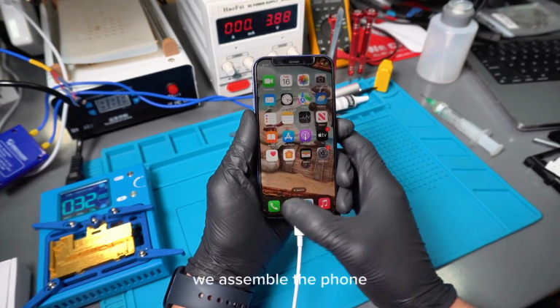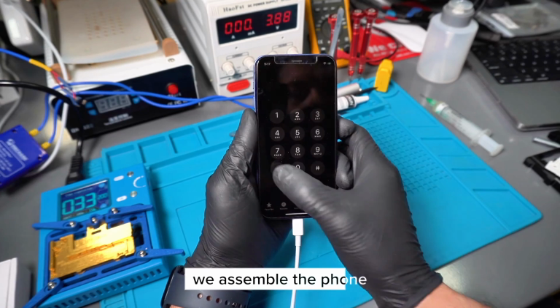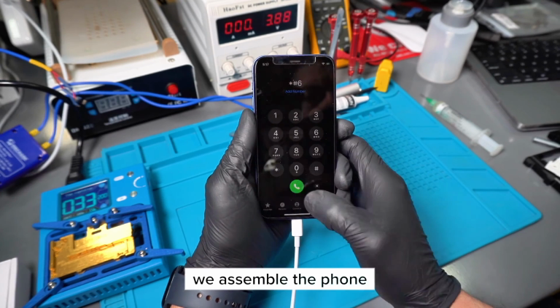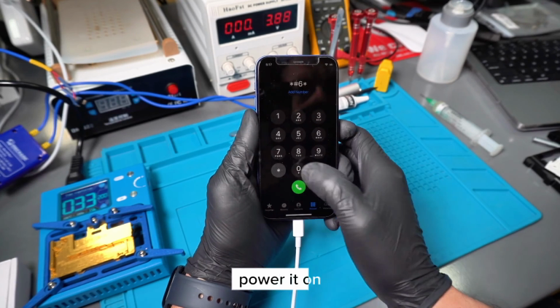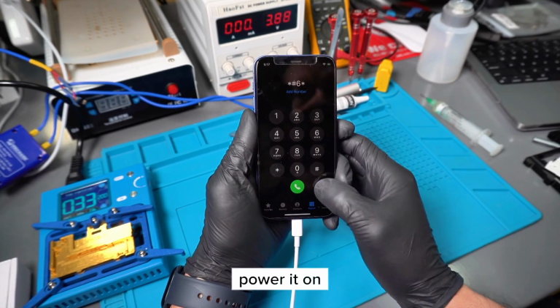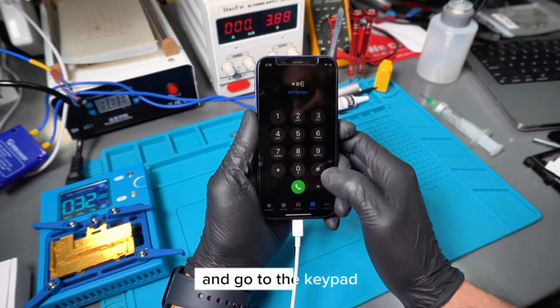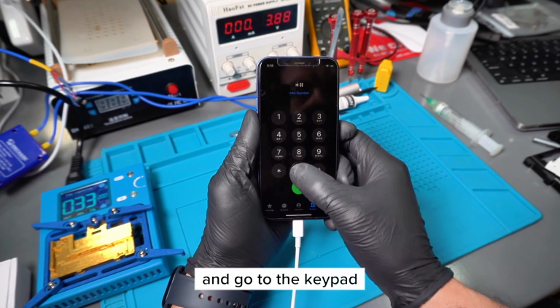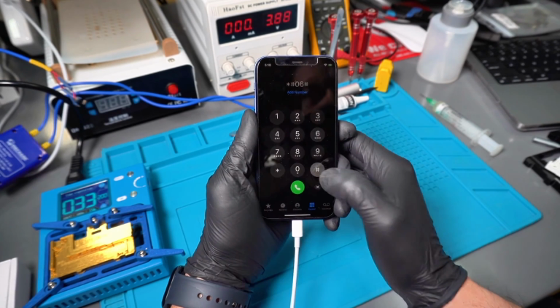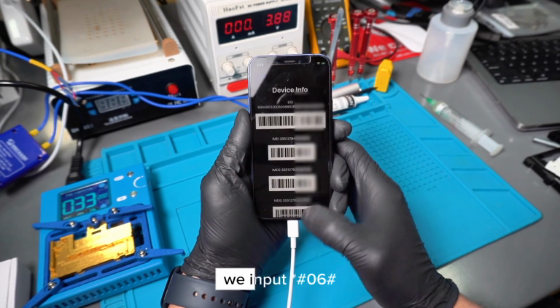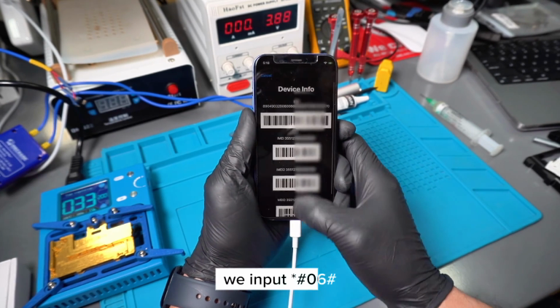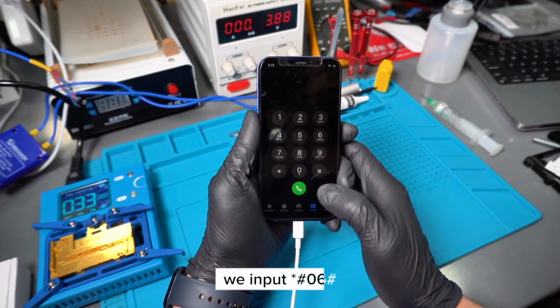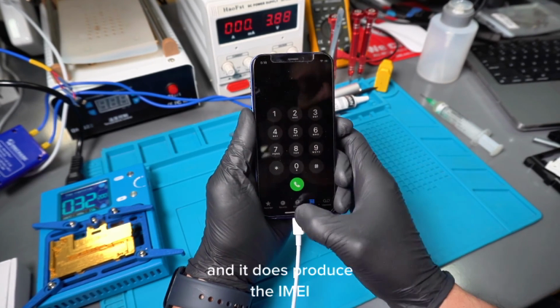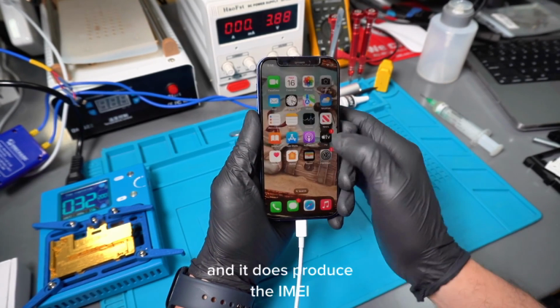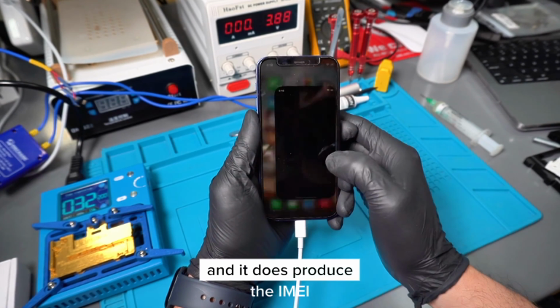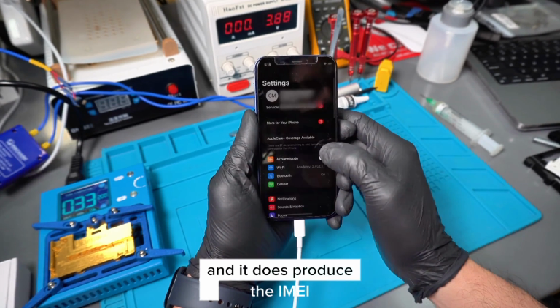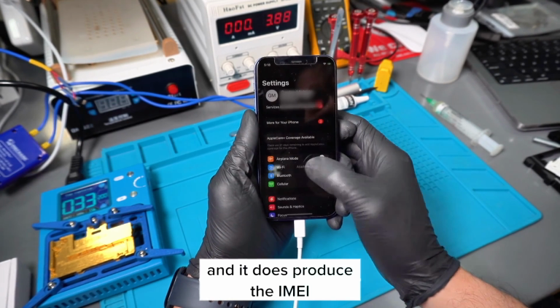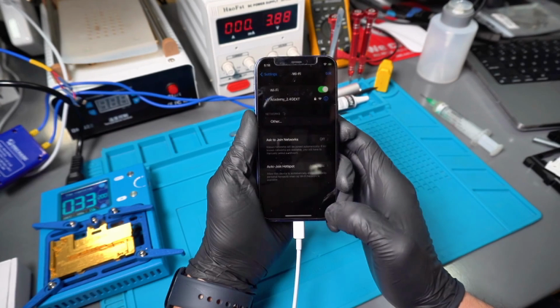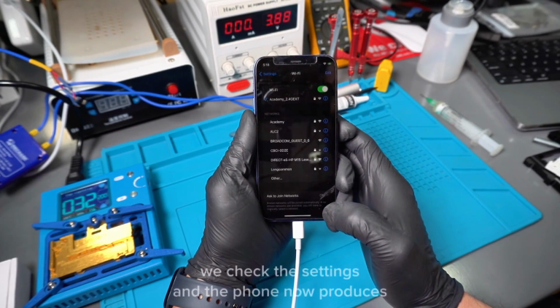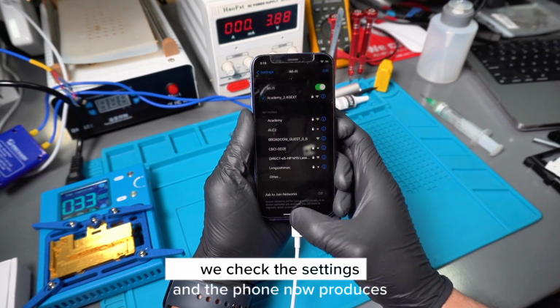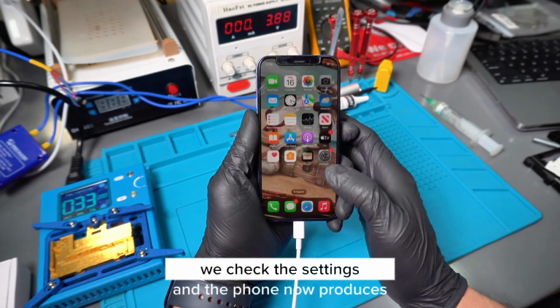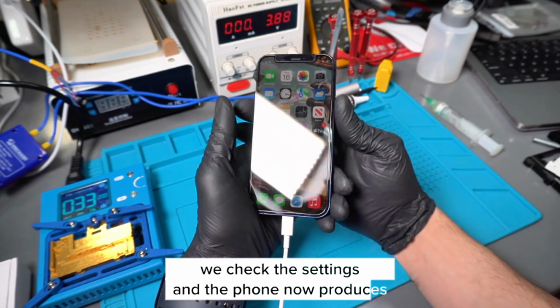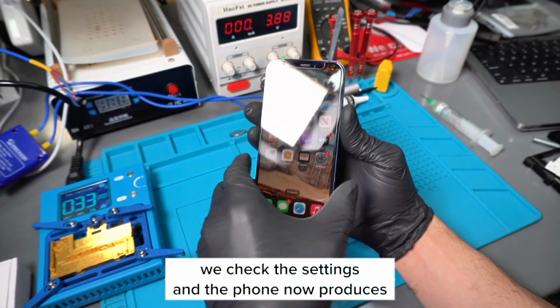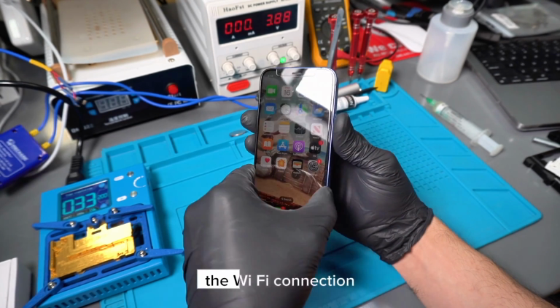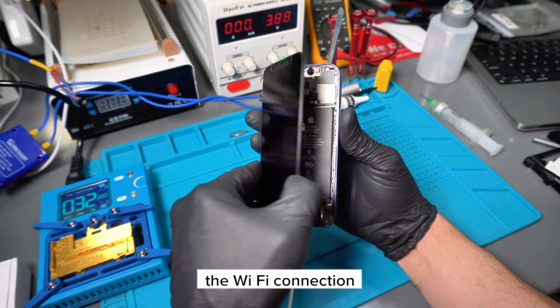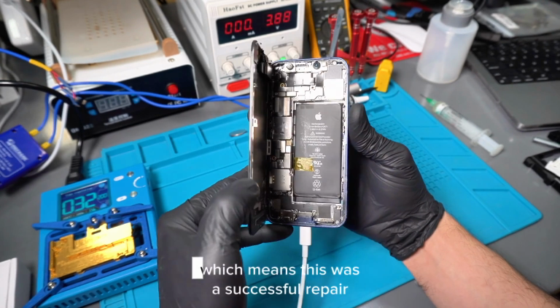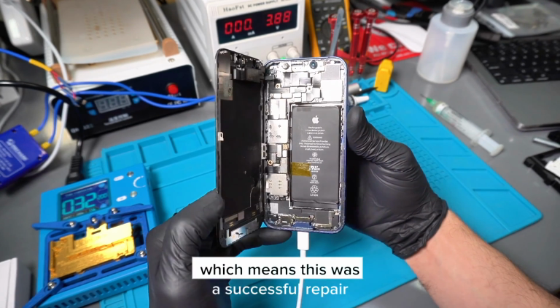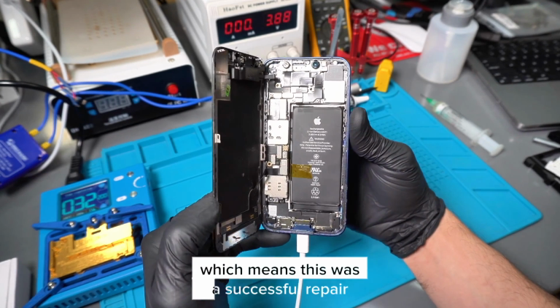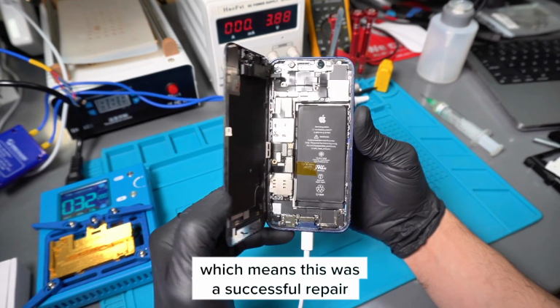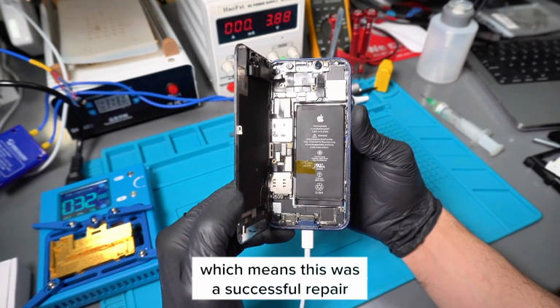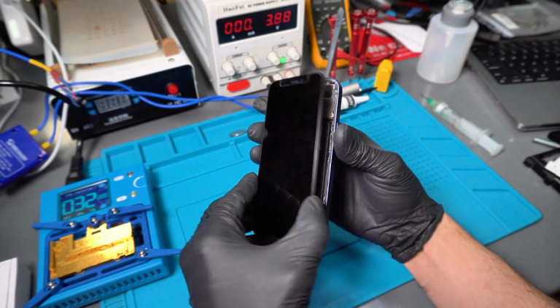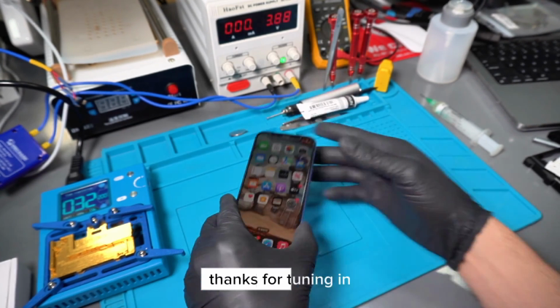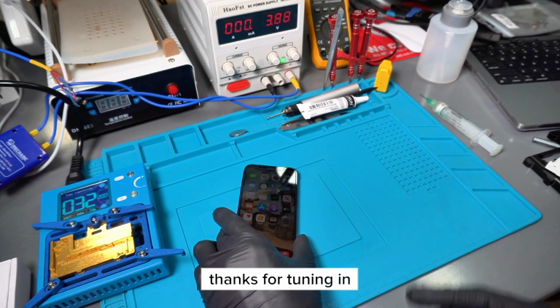We assemble the phone, power it on, and go to the keypad. We input star pound zero six pound, and it does produce the IMEI. We check the settings, and the phone now produces the Wi-Fi connection, which means this was a successful repair. Thanks for tuning in.